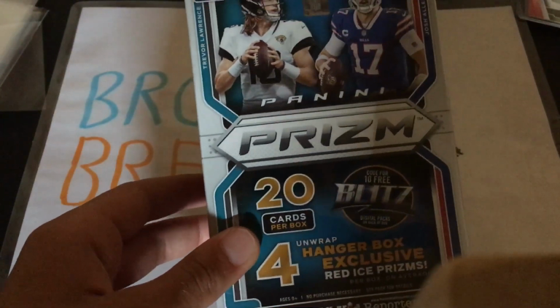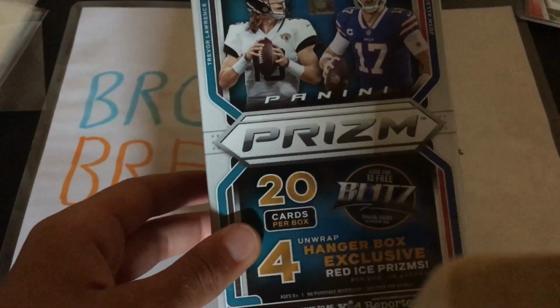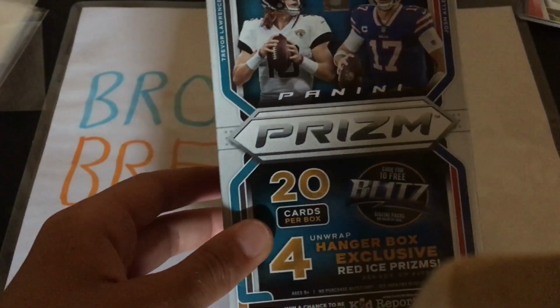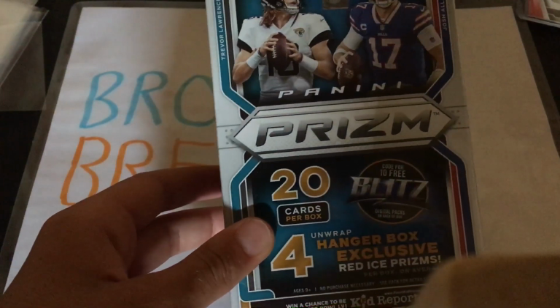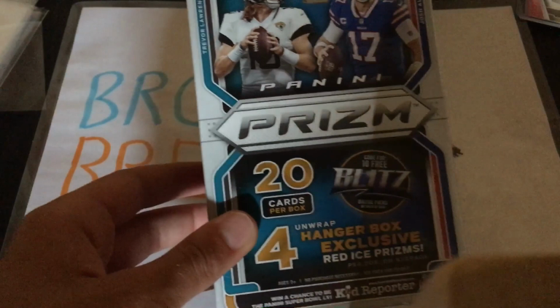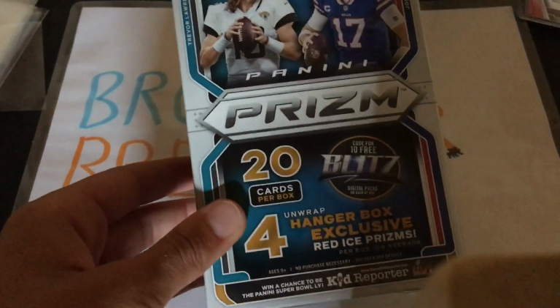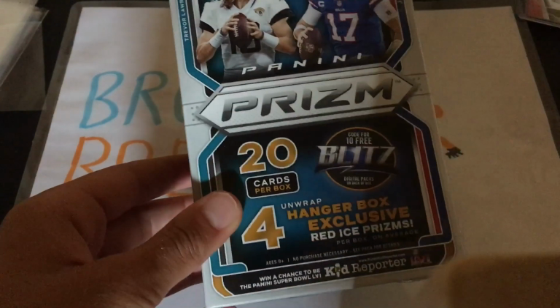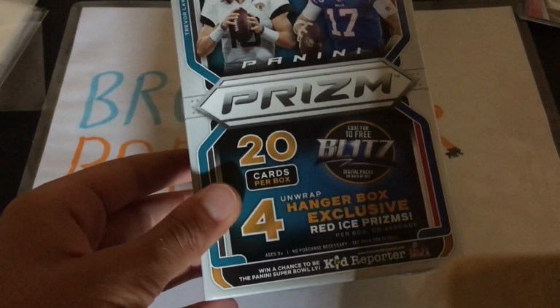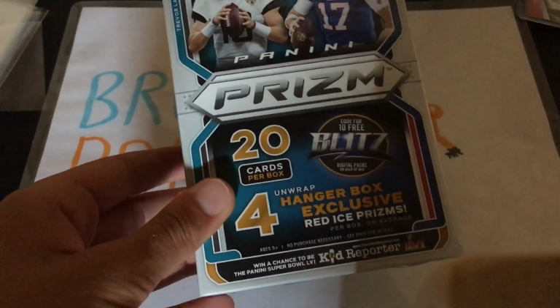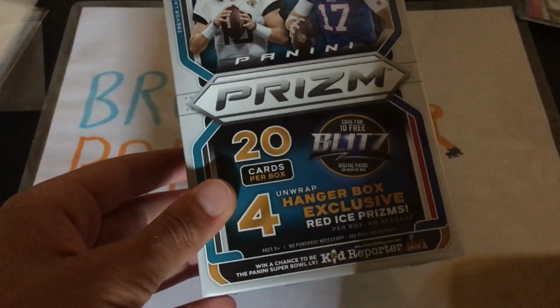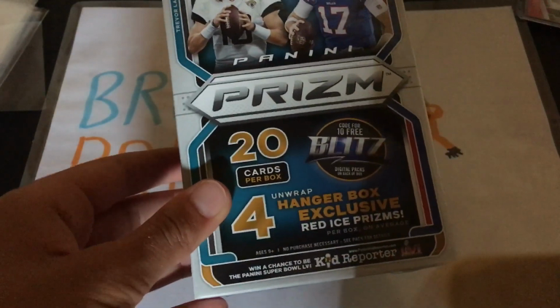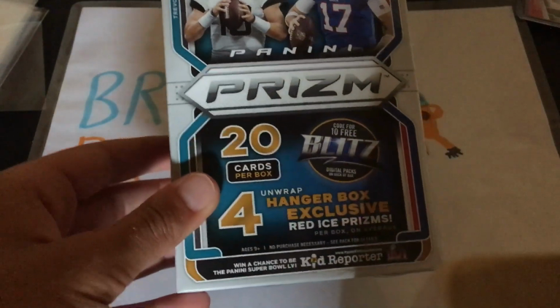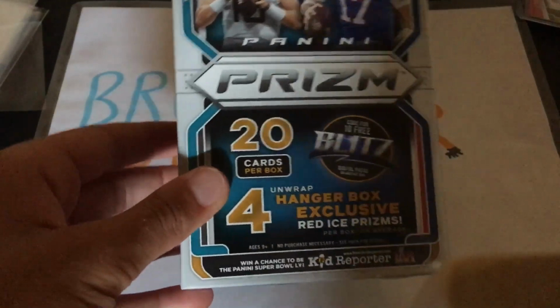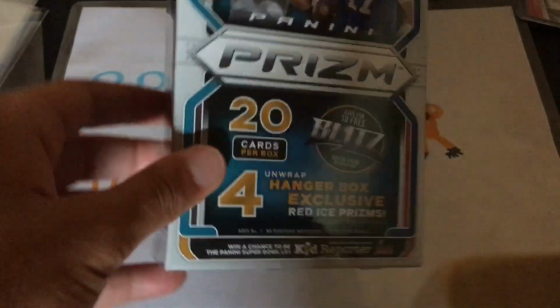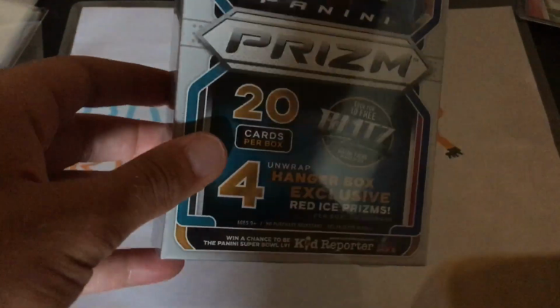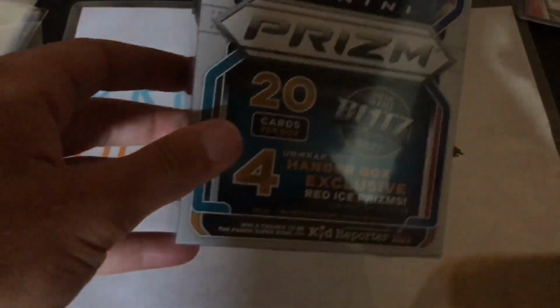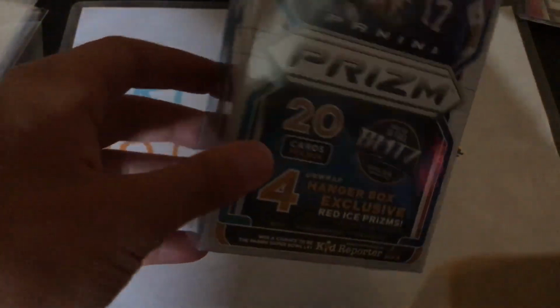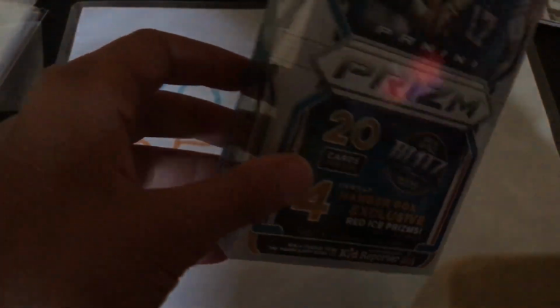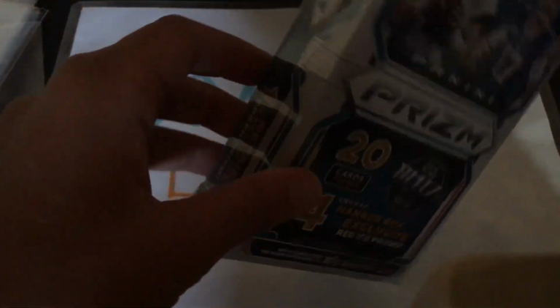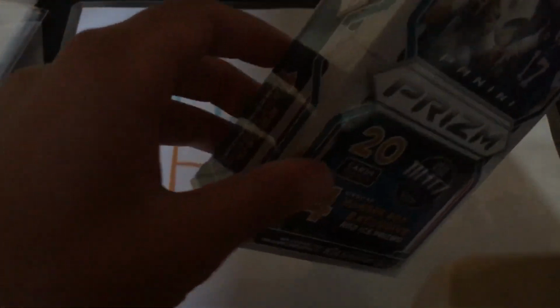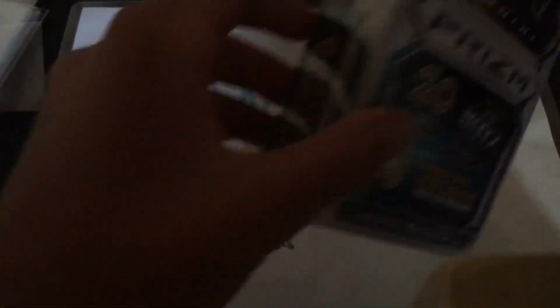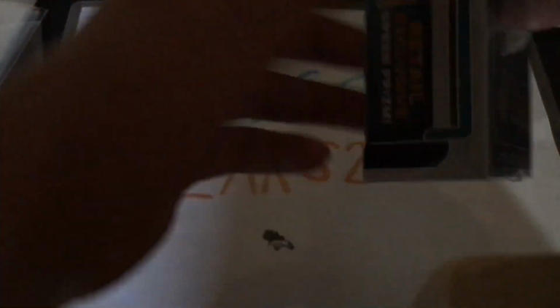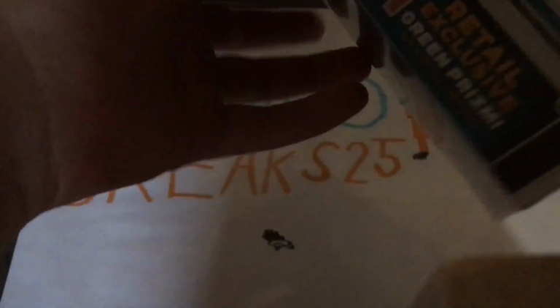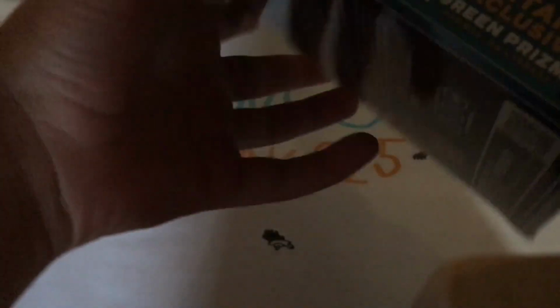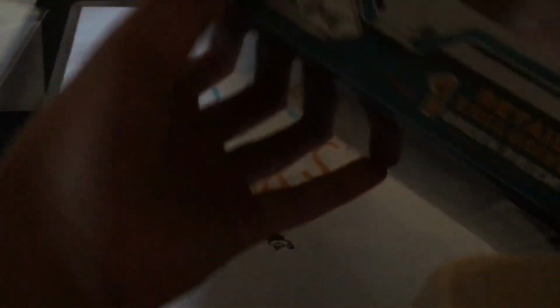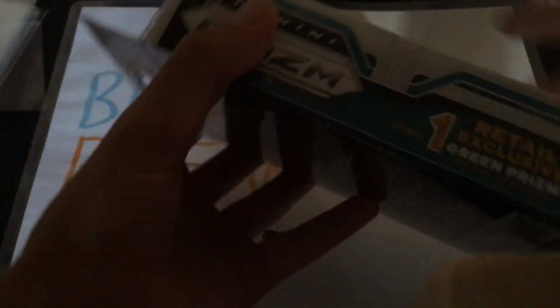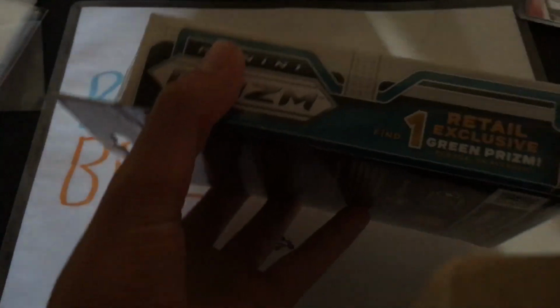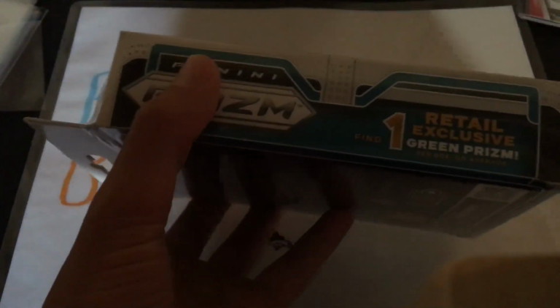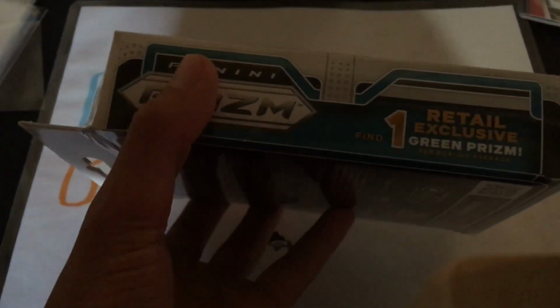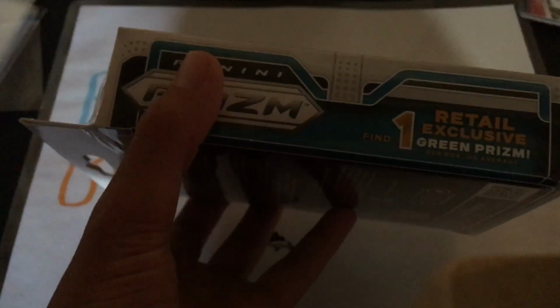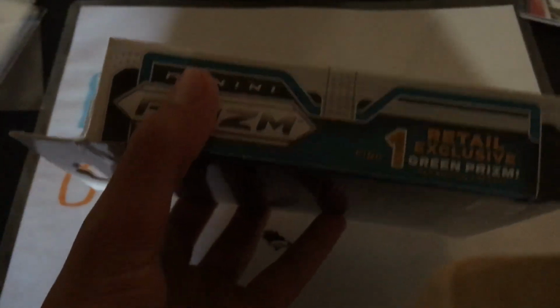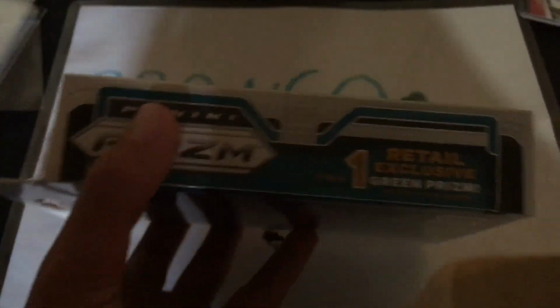There's 20 cards in here, there's 4 hanger box exclusive red ice parallels, and there's 1 green prism.